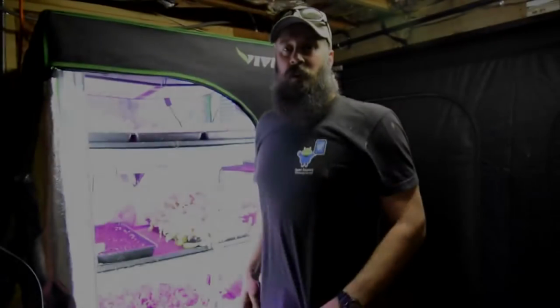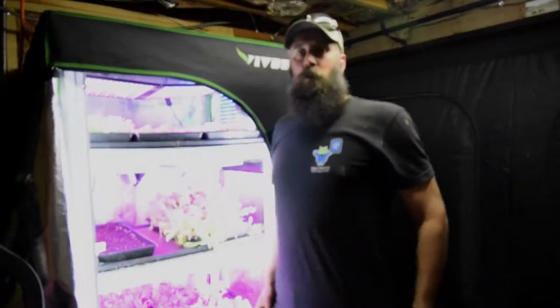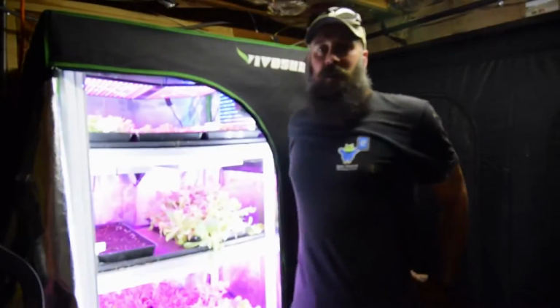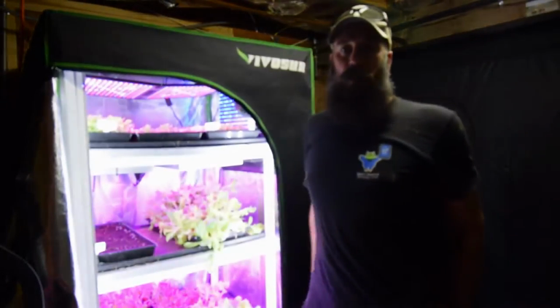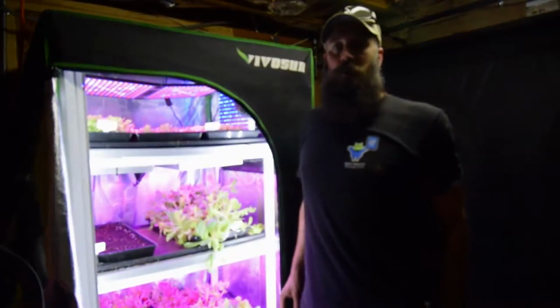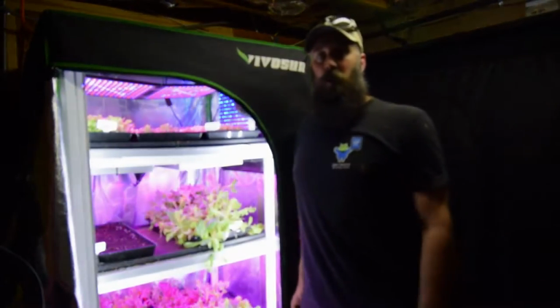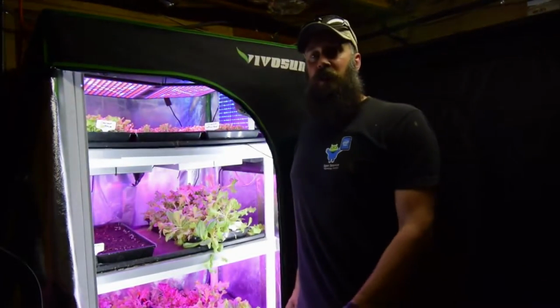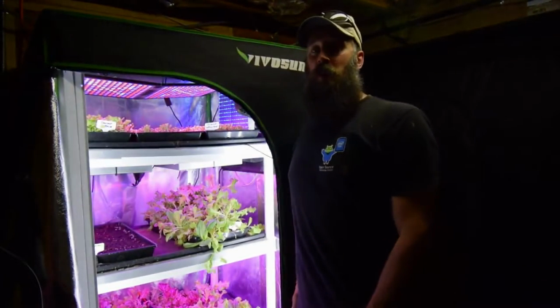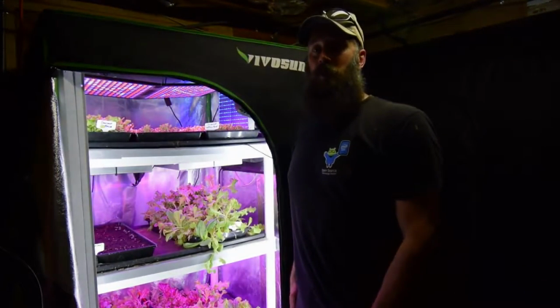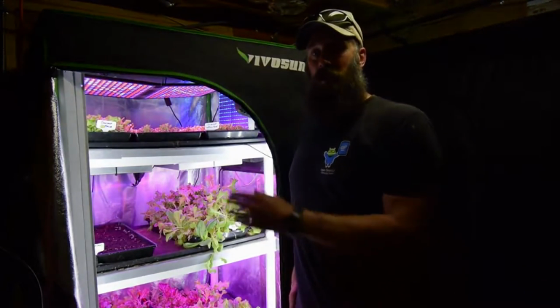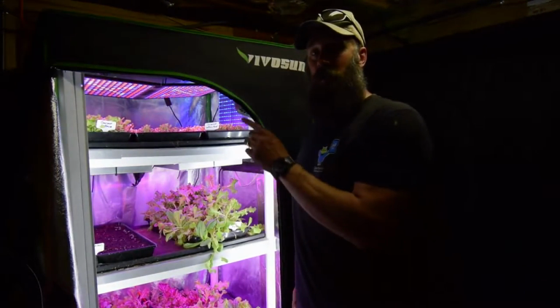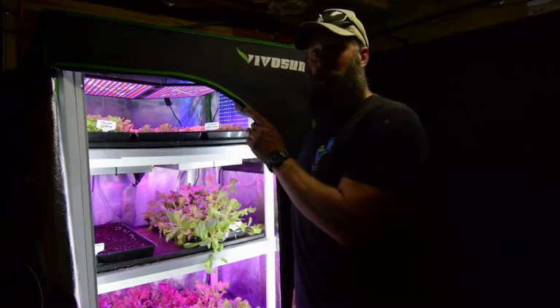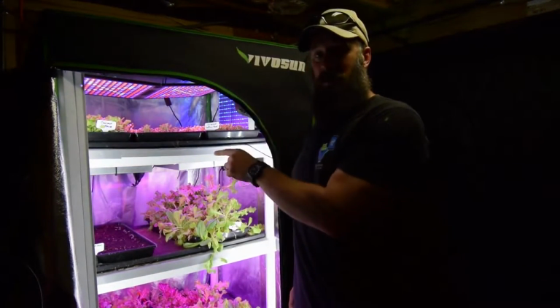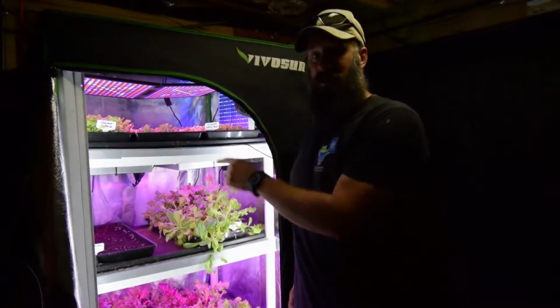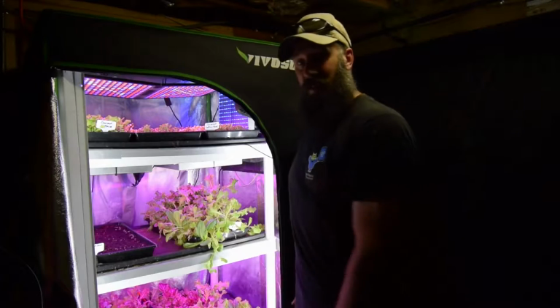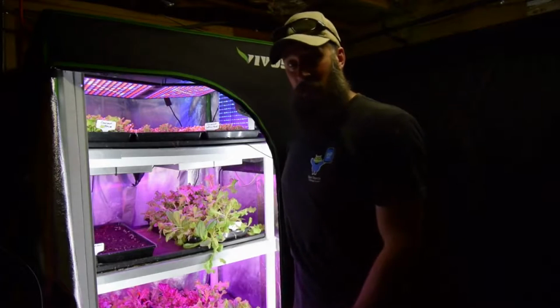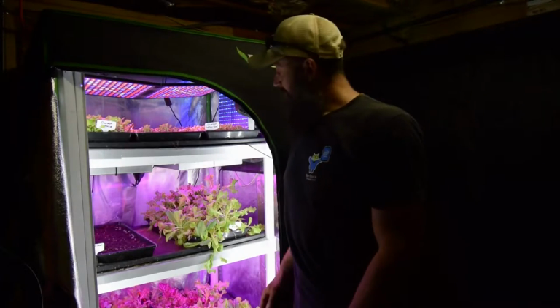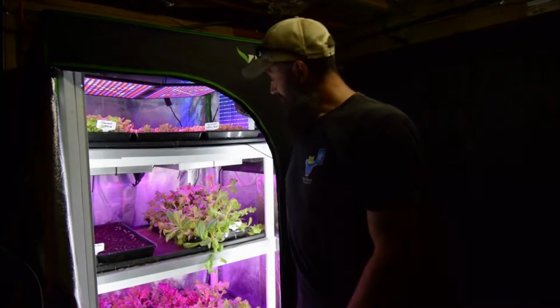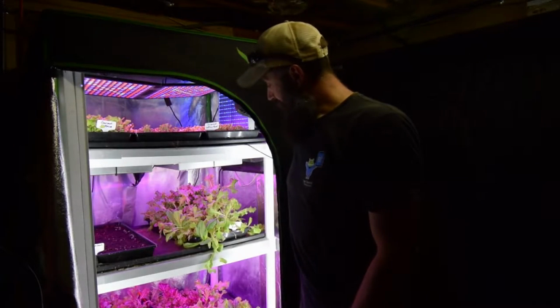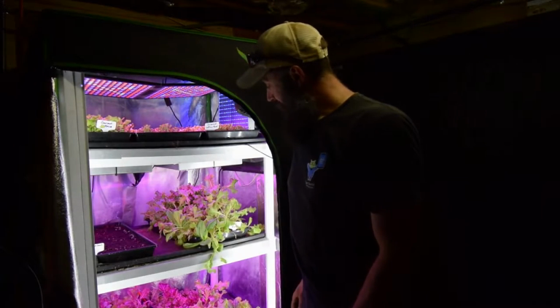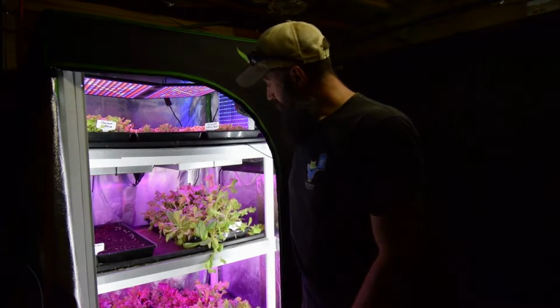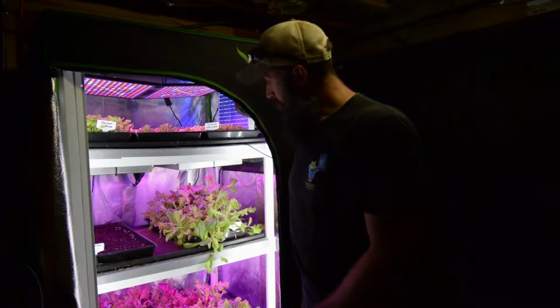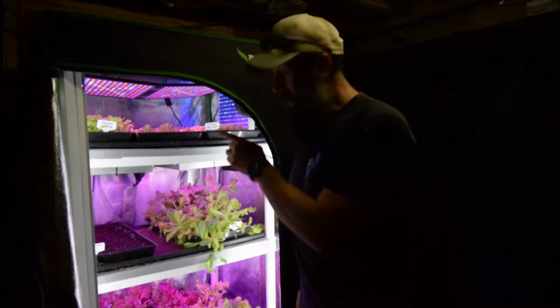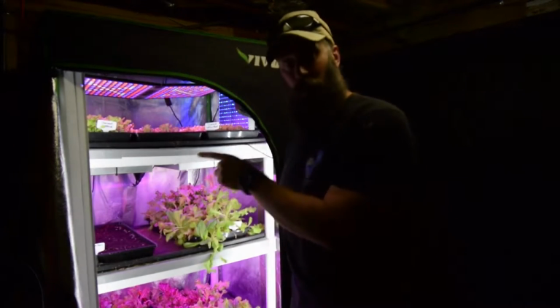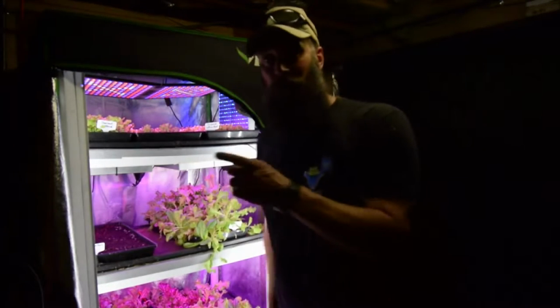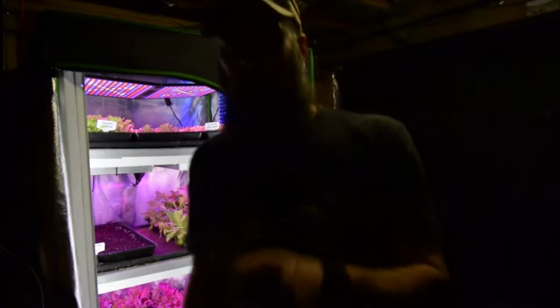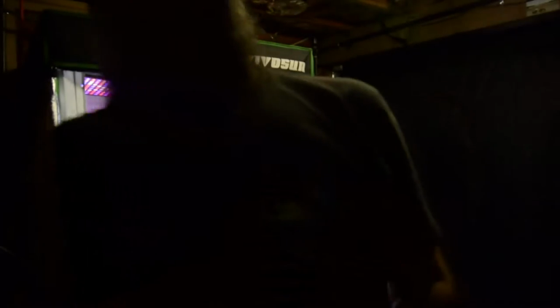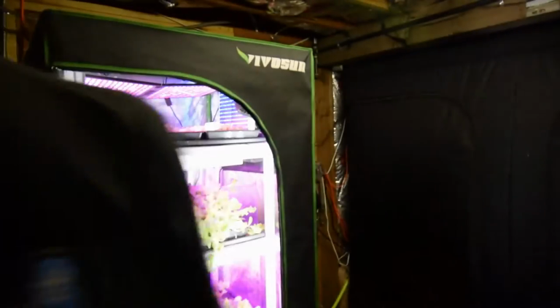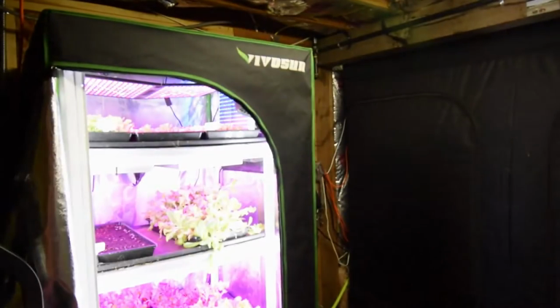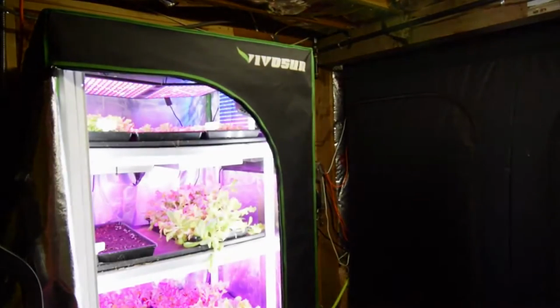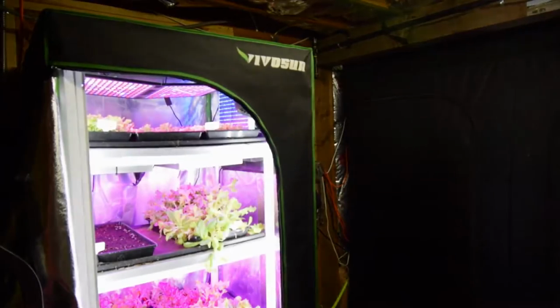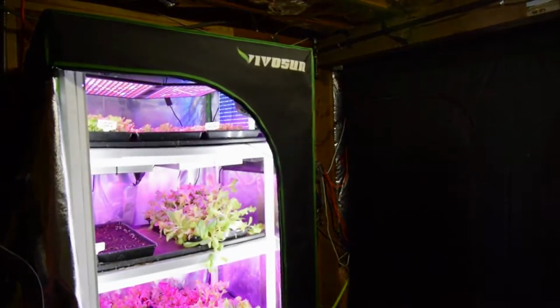Hey everybody, this is Brian from D&B Homesteading. I wanted to do the update for the mid-sized tent today. We've got a lot of growth, so let me grab the camera and take you over there.